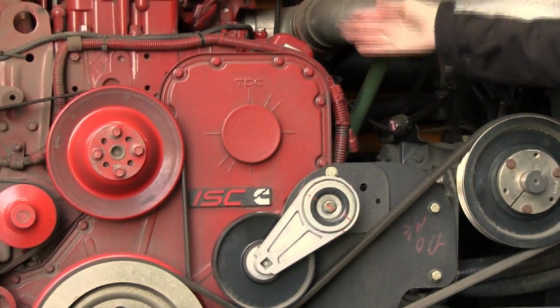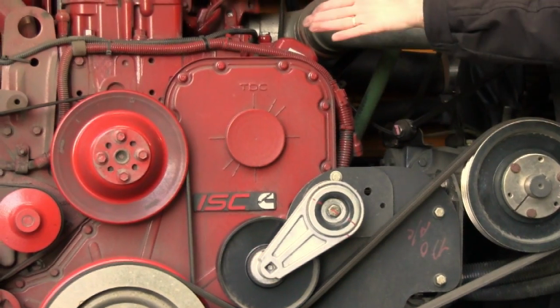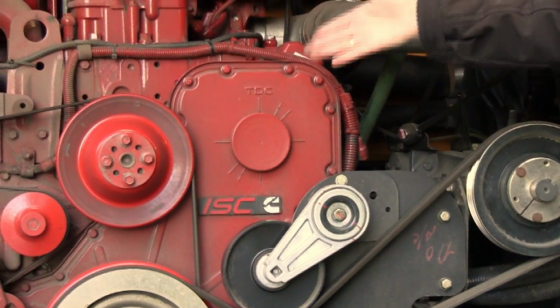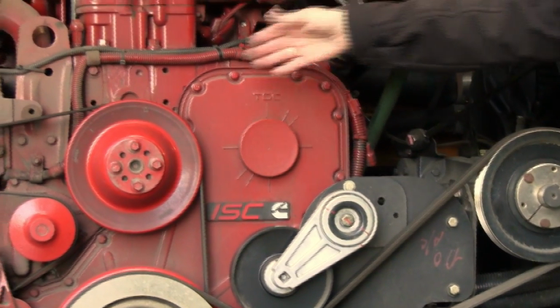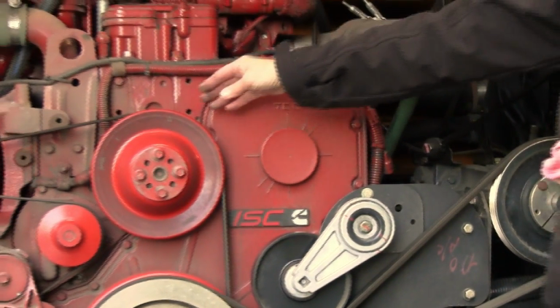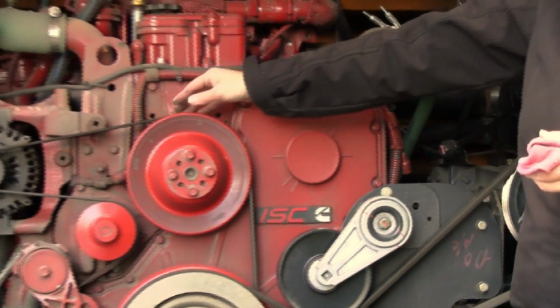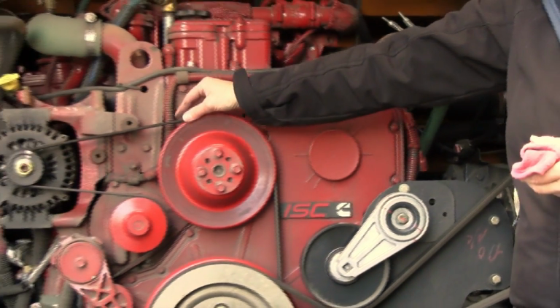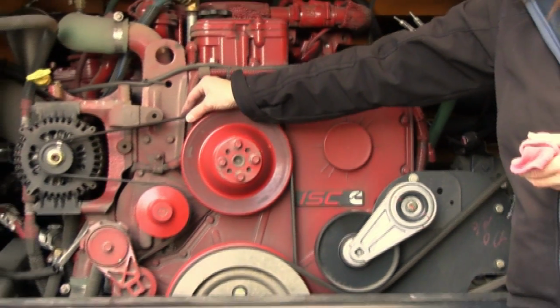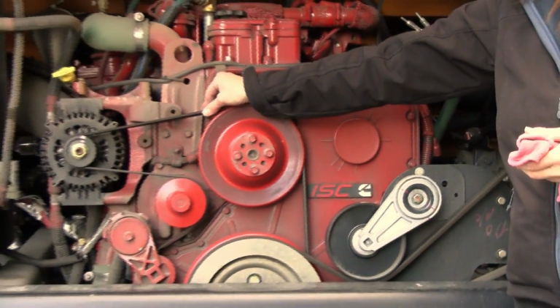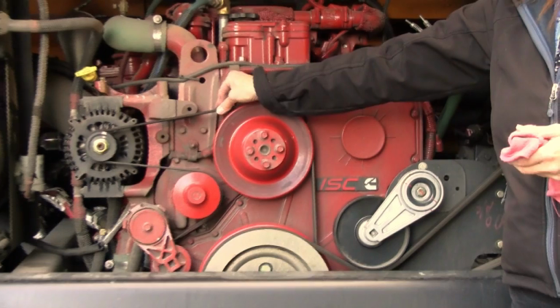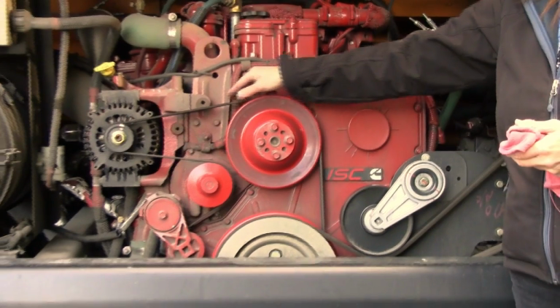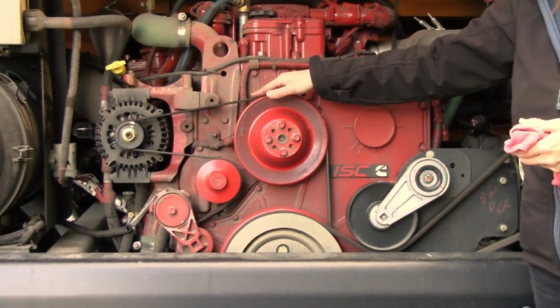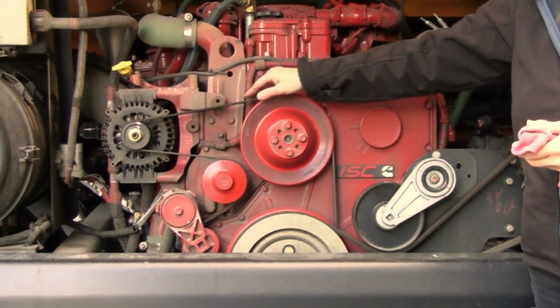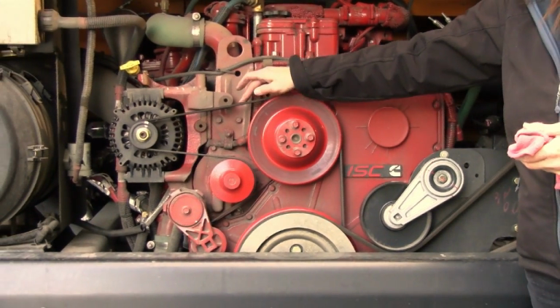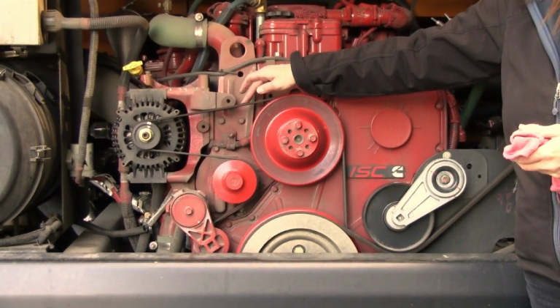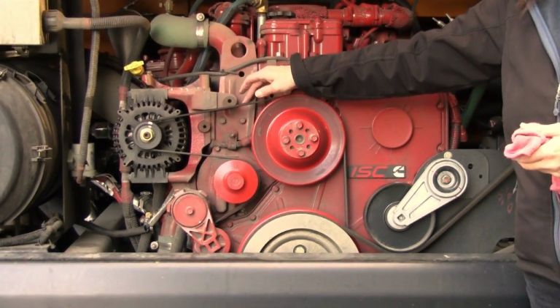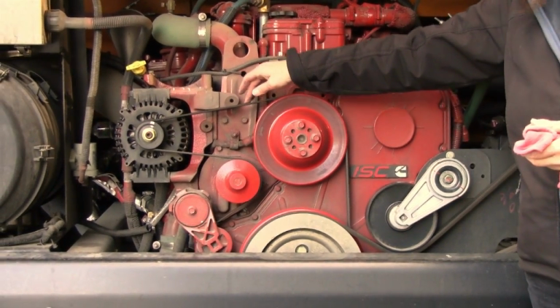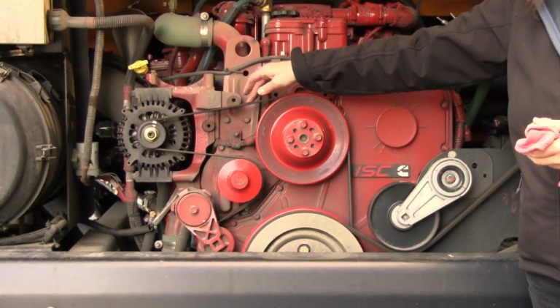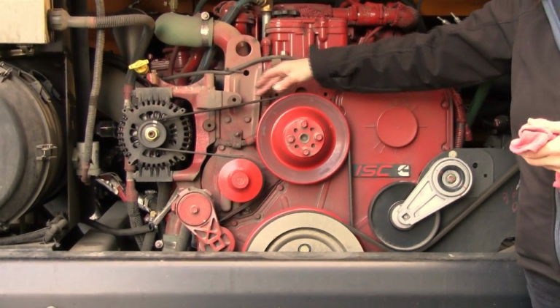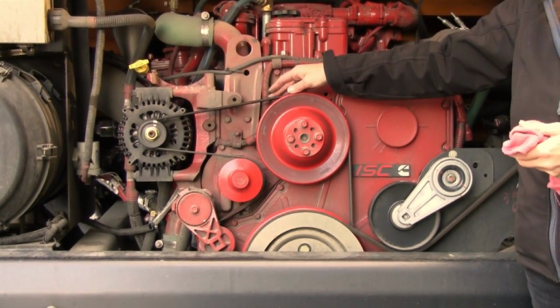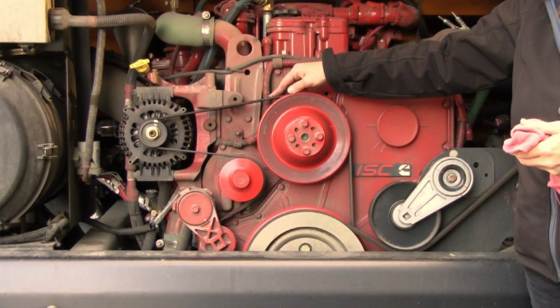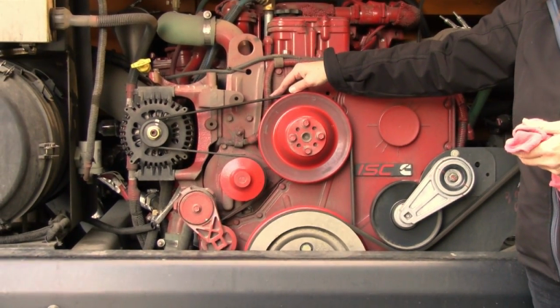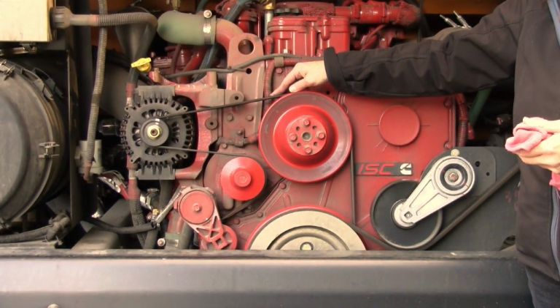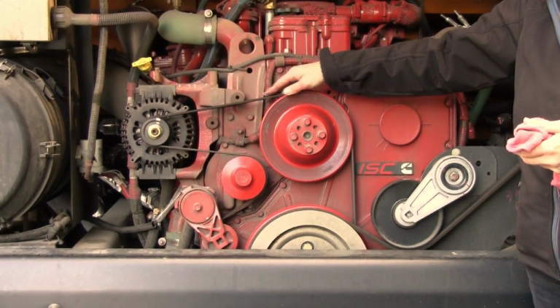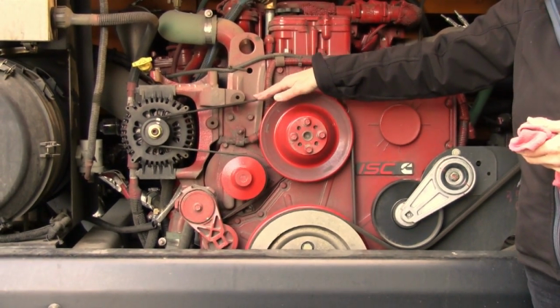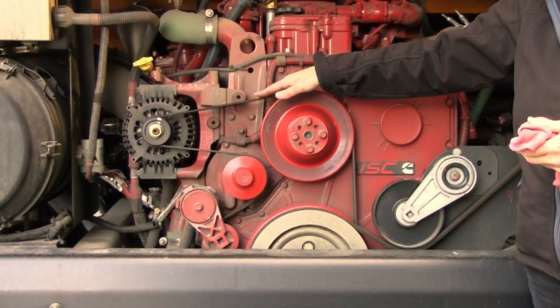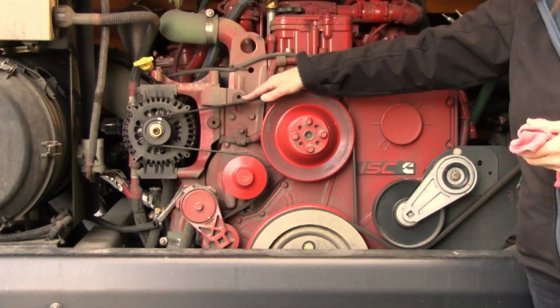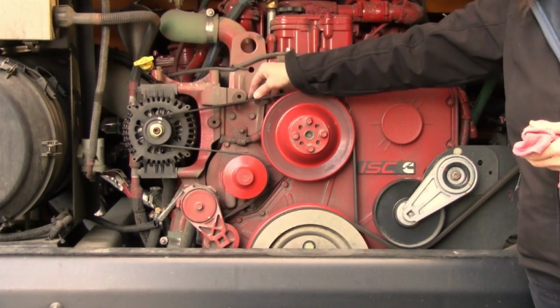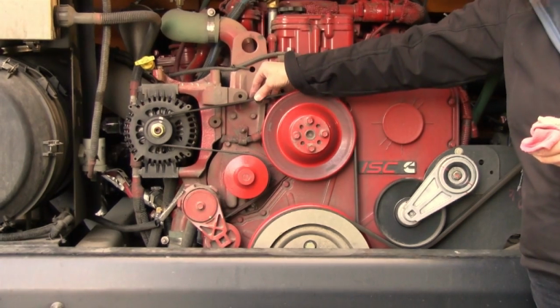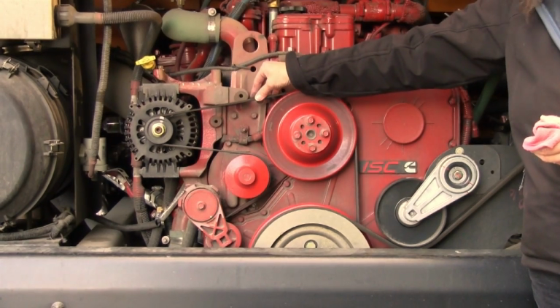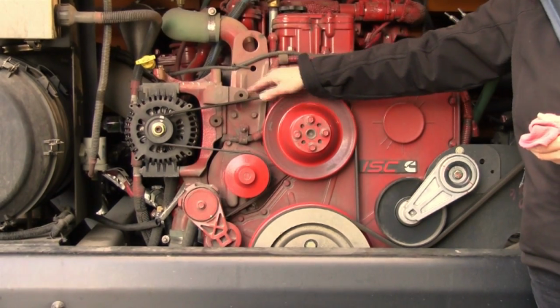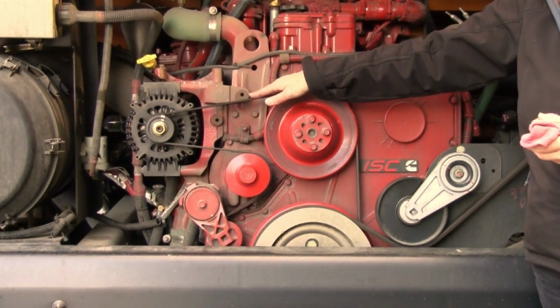B is our belts. They cannot deflect more than a half to three quarters inches, they have to be in good repair, not frayed or cracked.